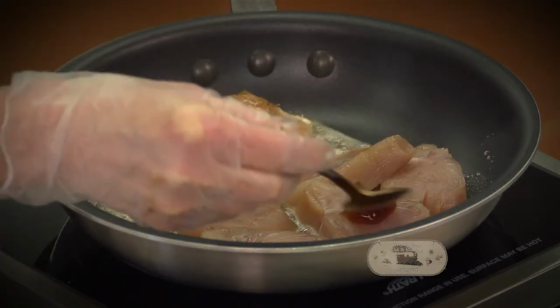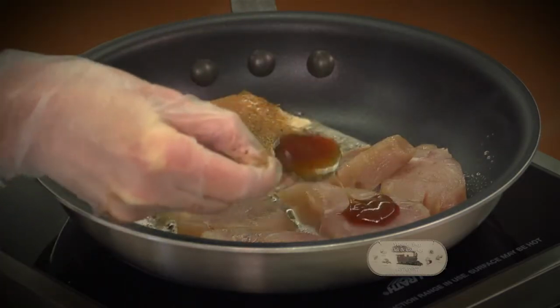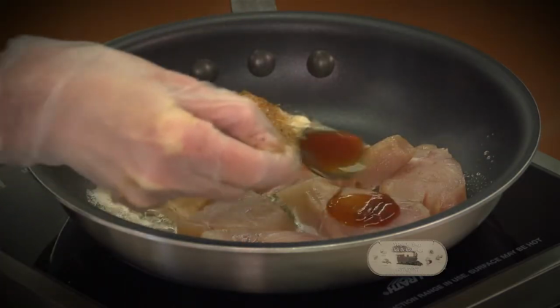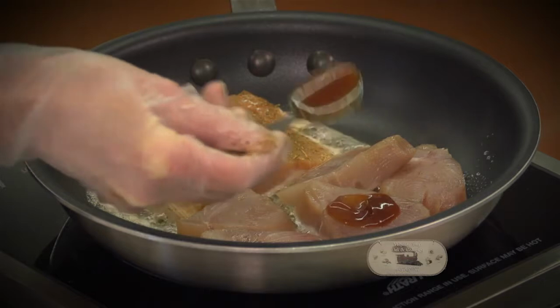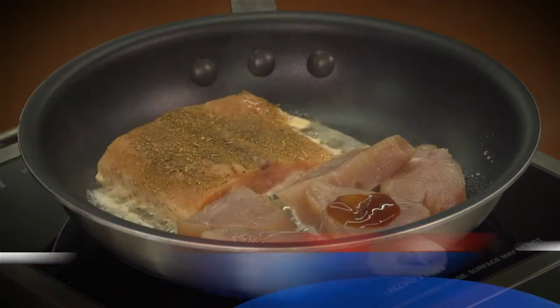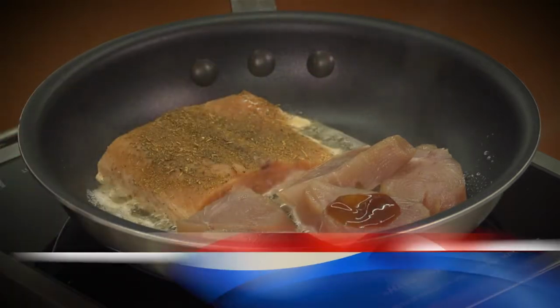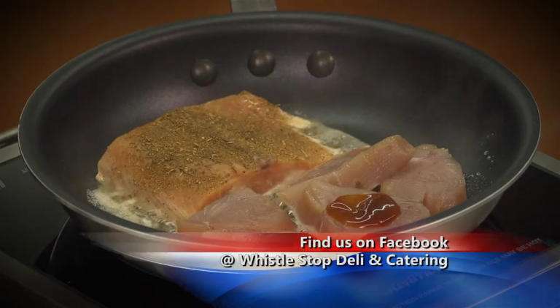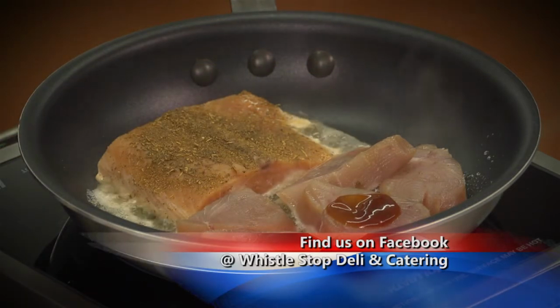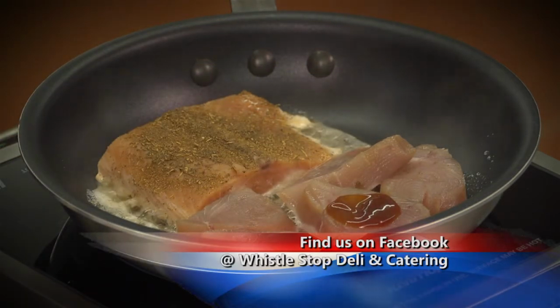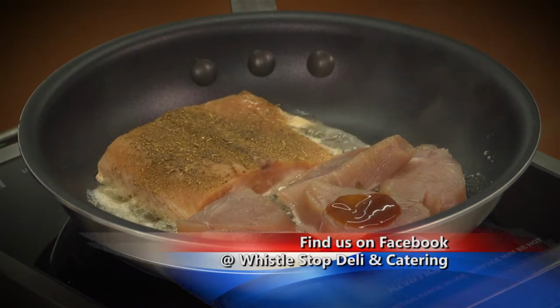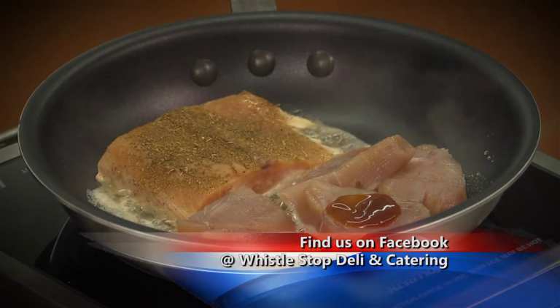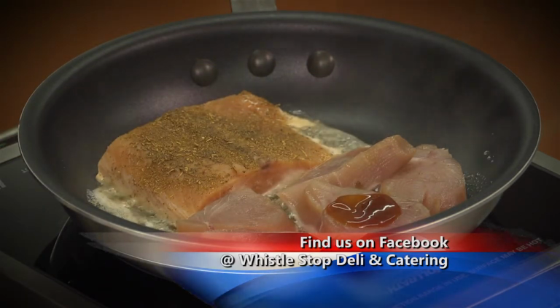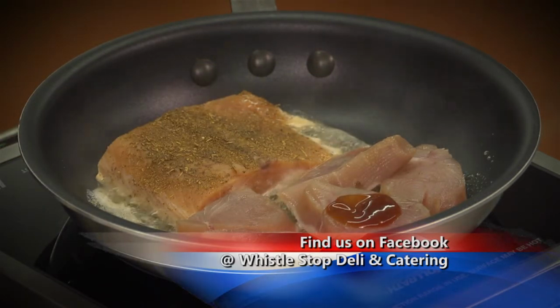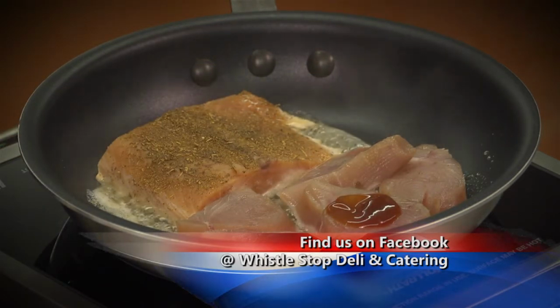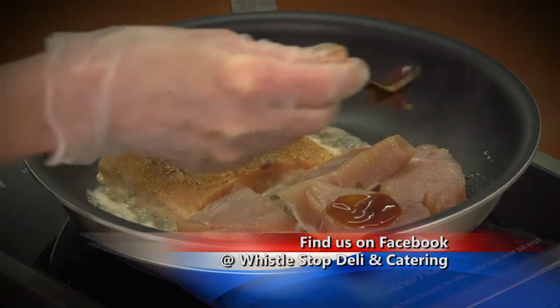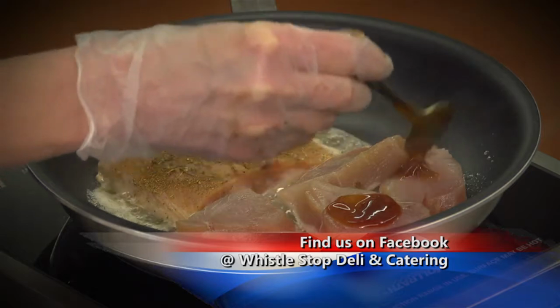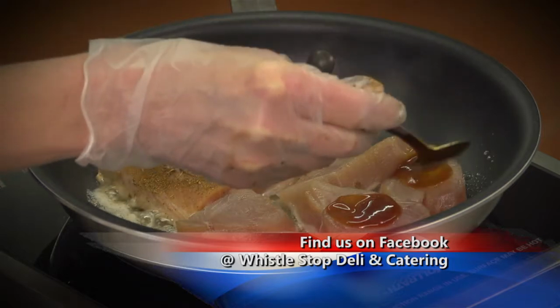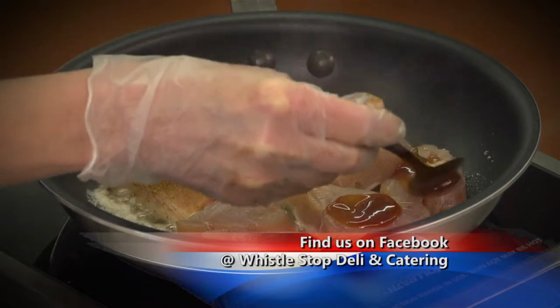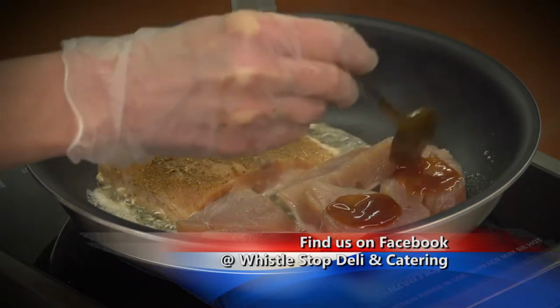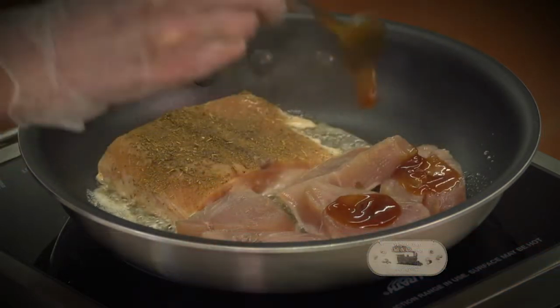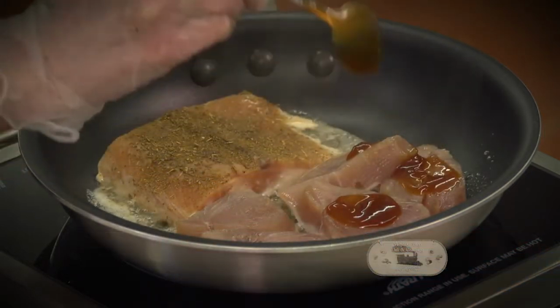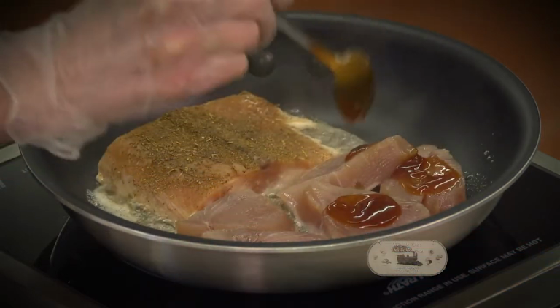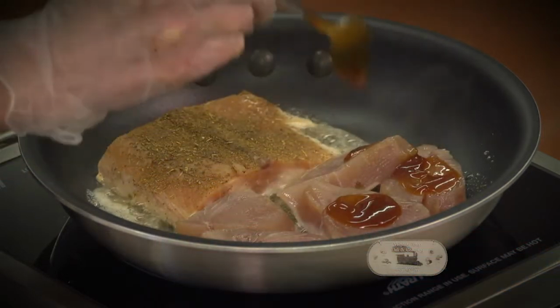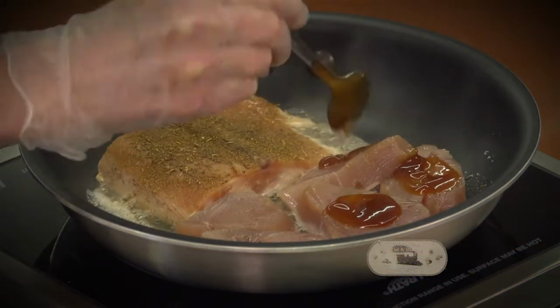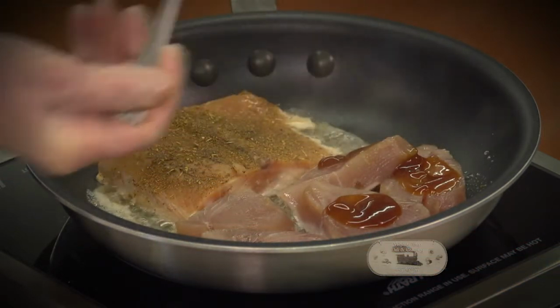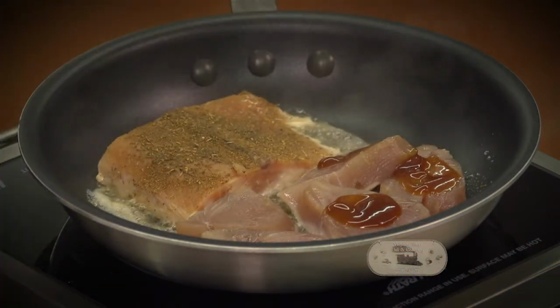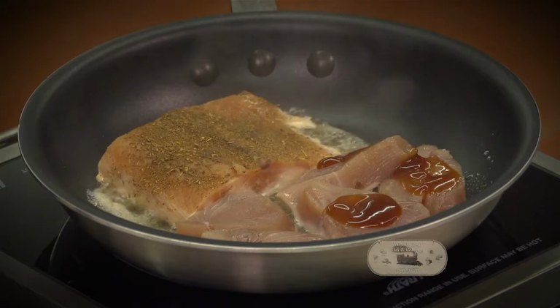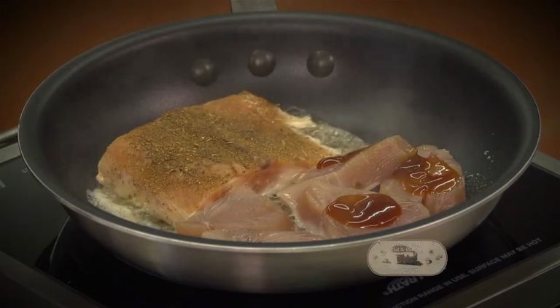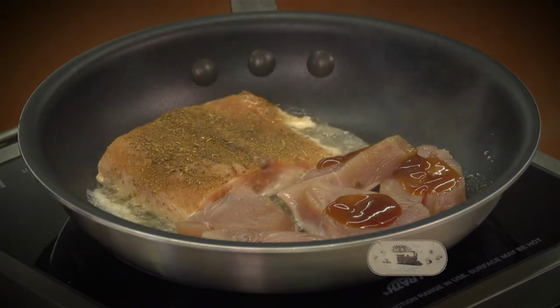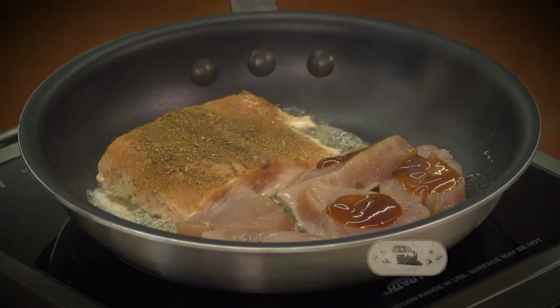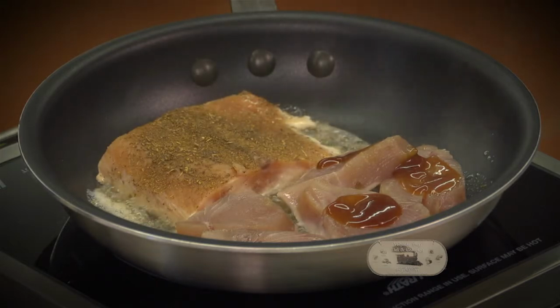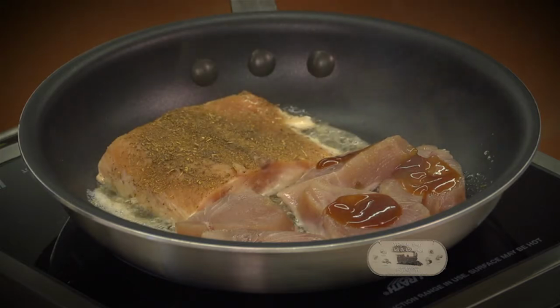I do still want you all to continue to send me your recipes on my Facebook, or feel free to mail me something. Let's do it the old-fashioned way — that's sort of how I am. I like to do everything old school.